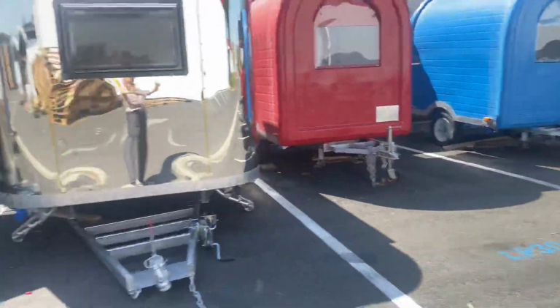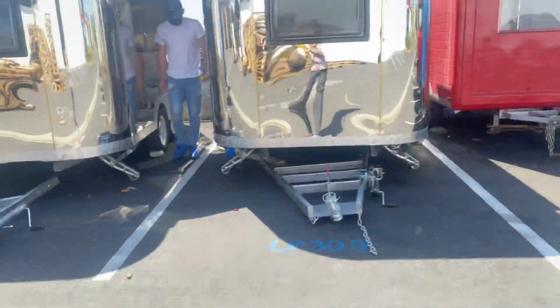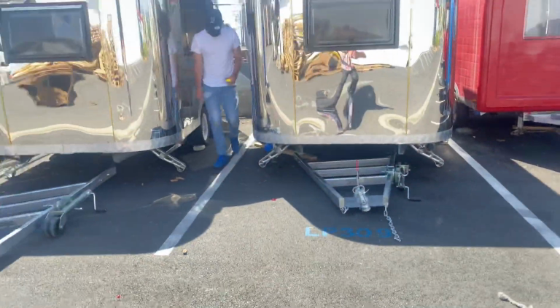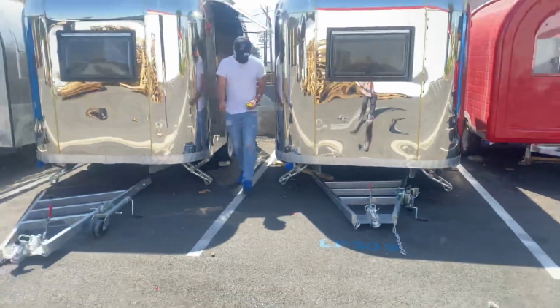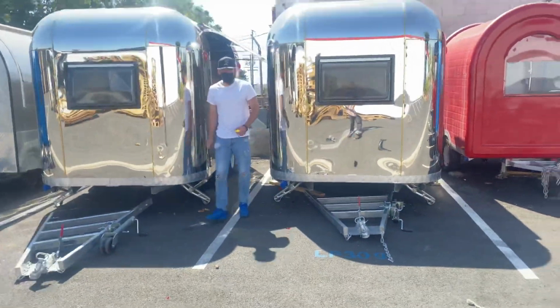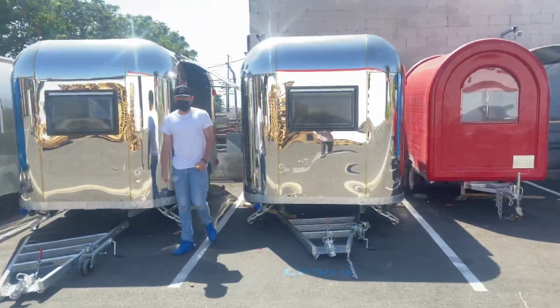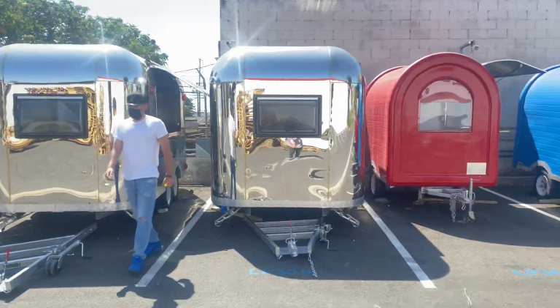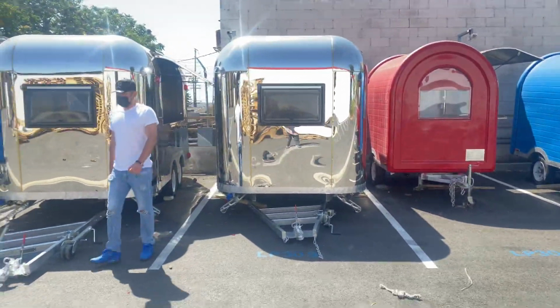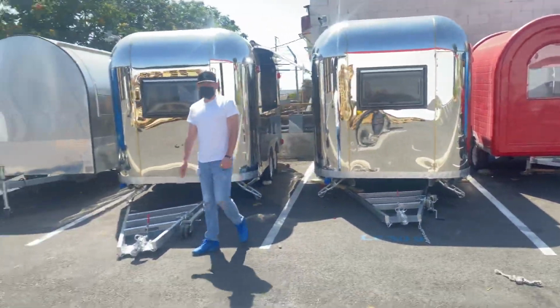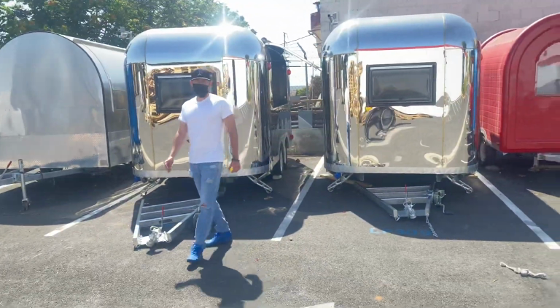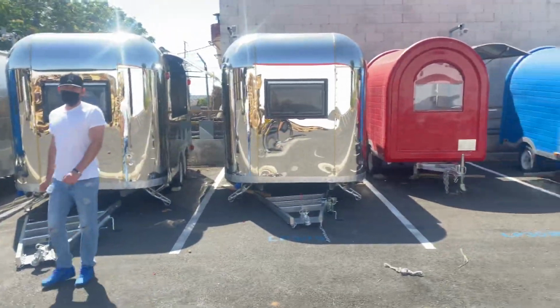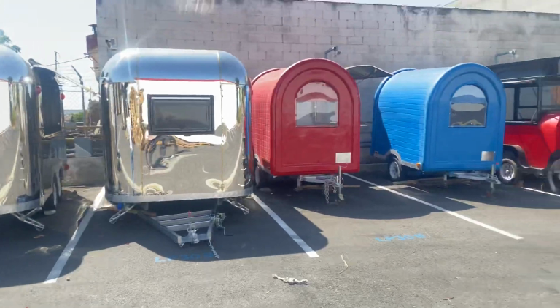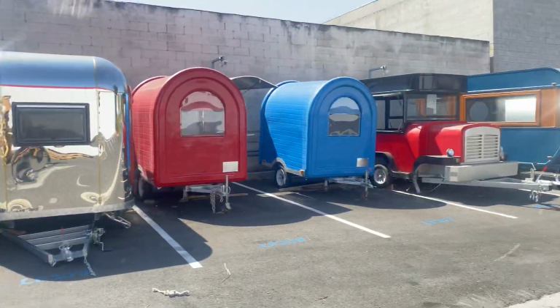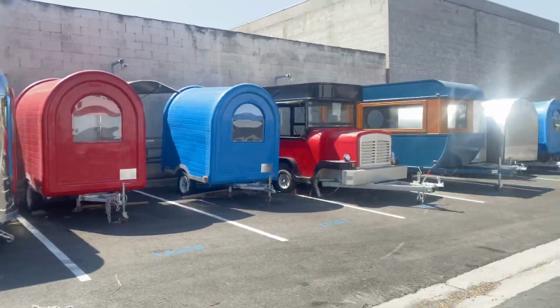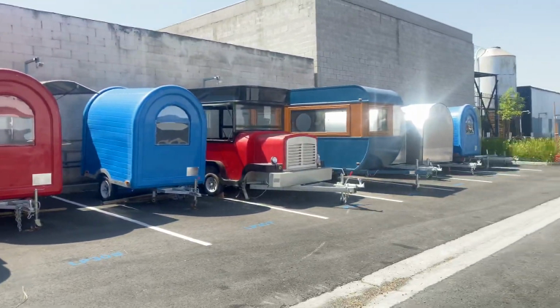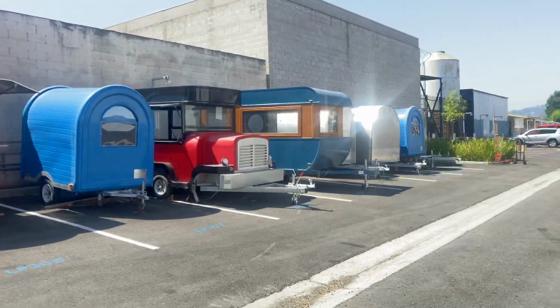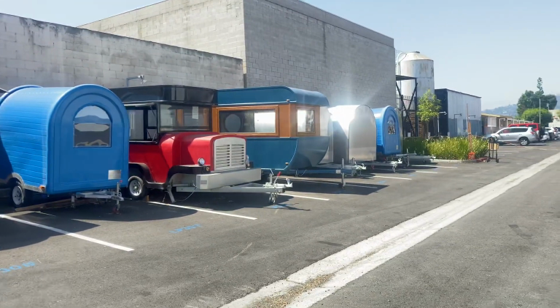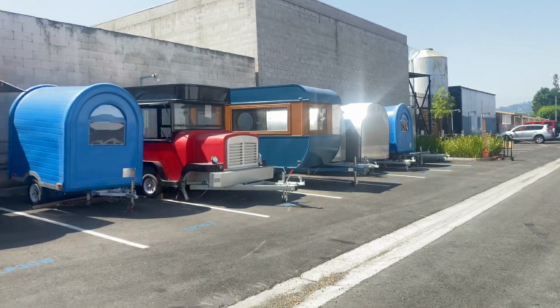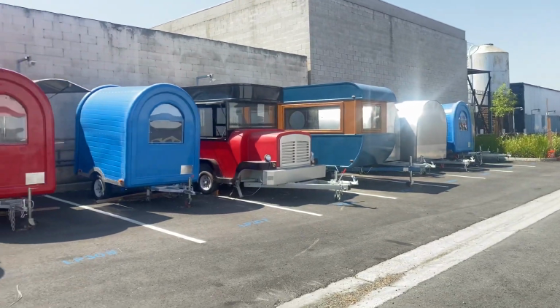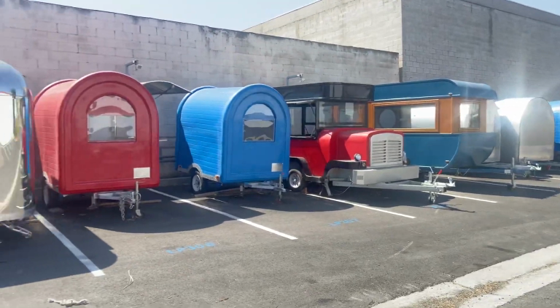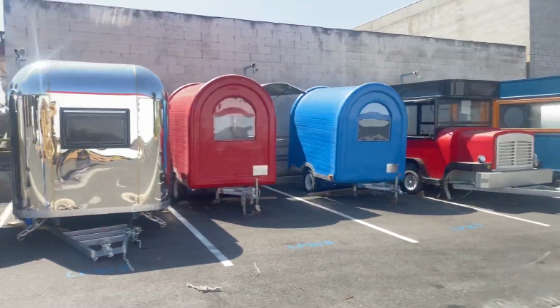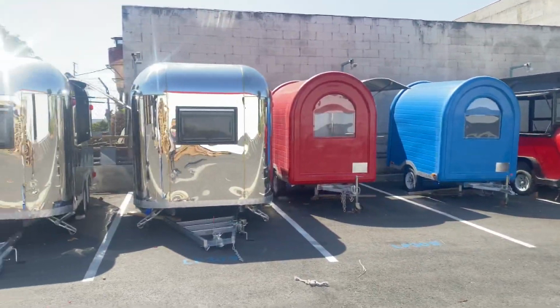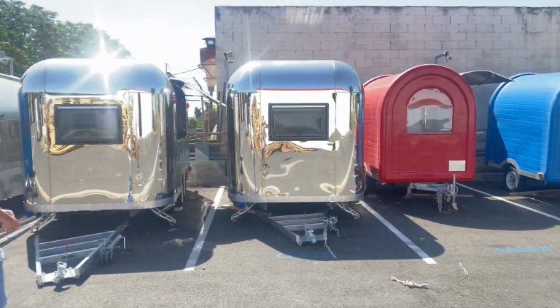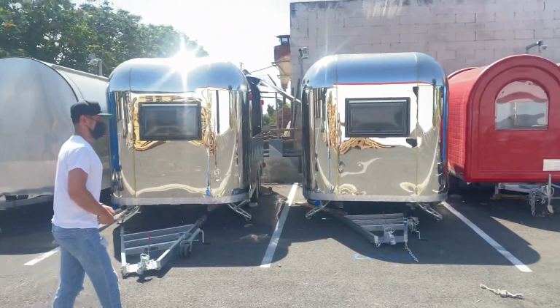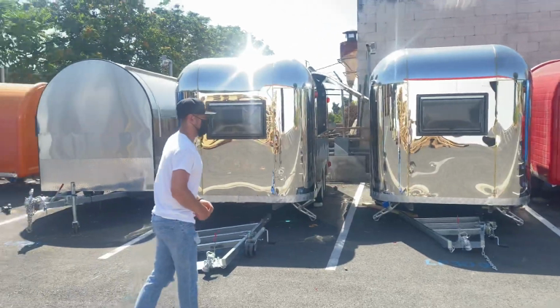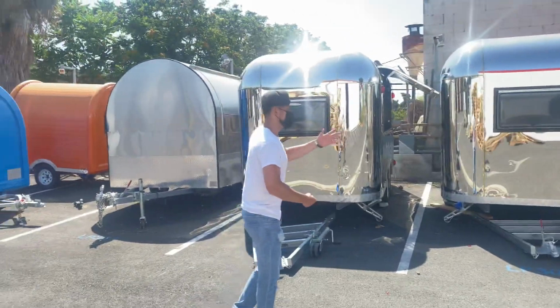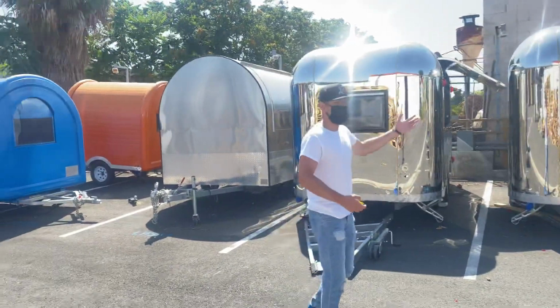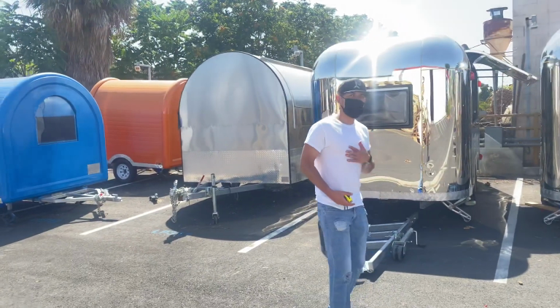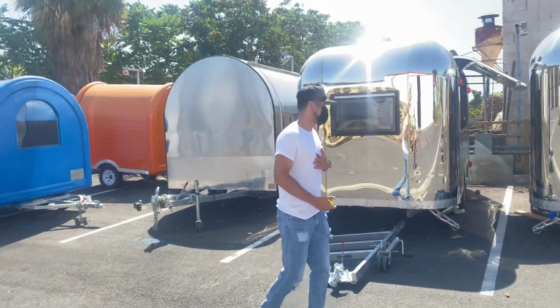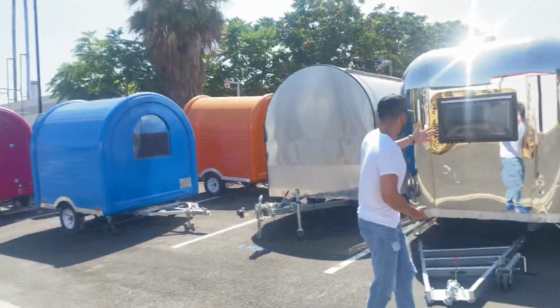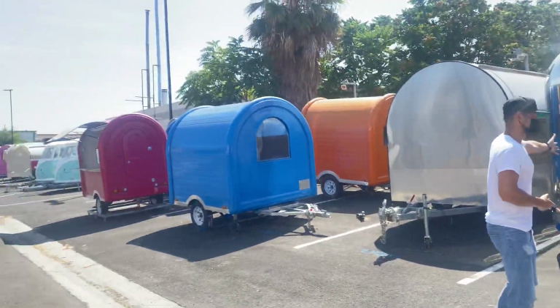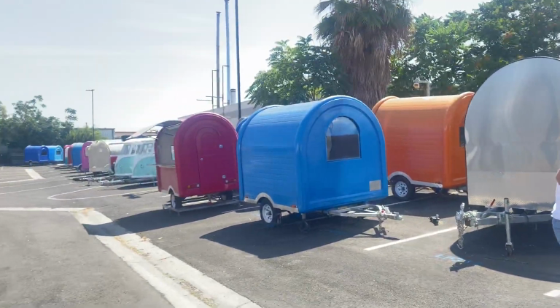As you can see, we do have other styles available for our food trailers. We have various styles in stock, so if you're interested in one of these trailers or maybe the one we just demonstrated, visit our website.